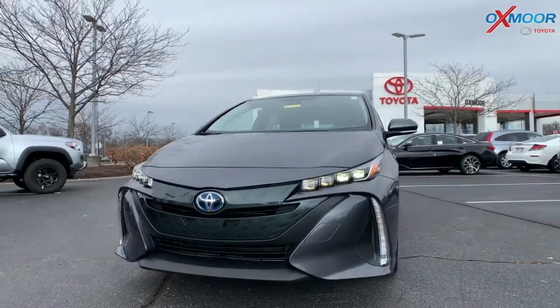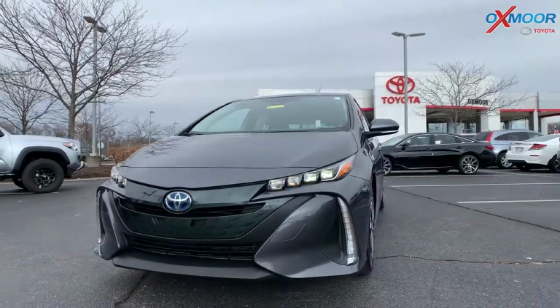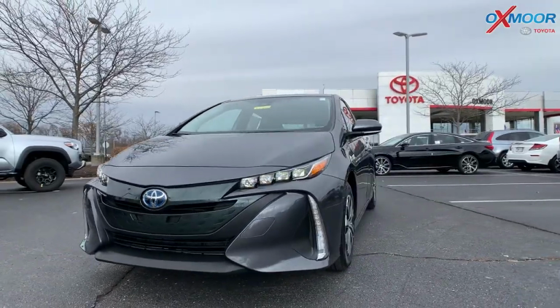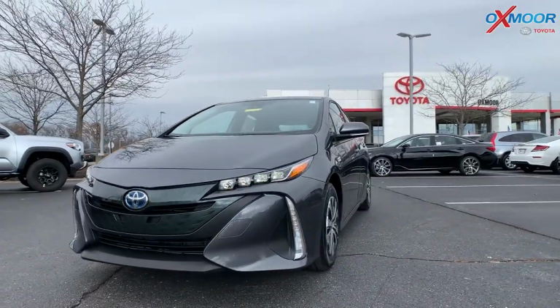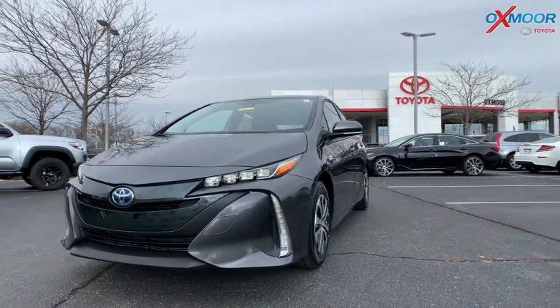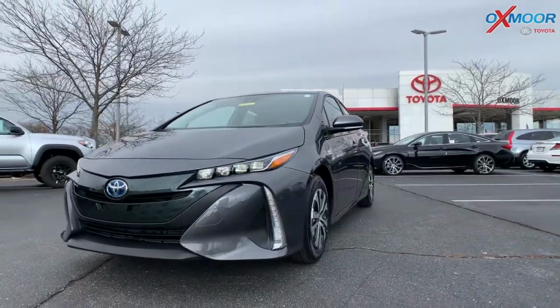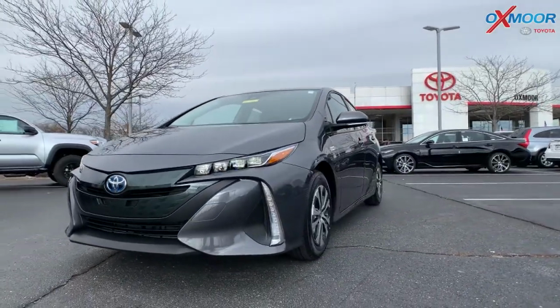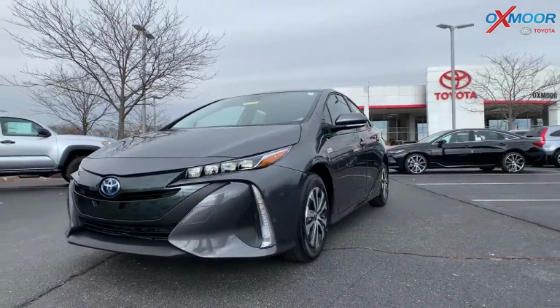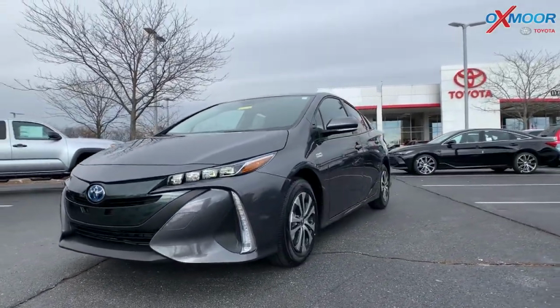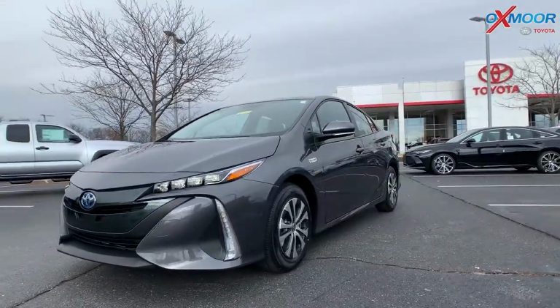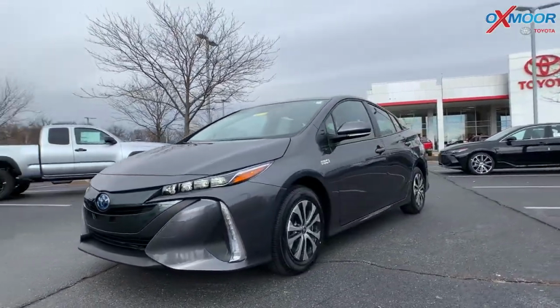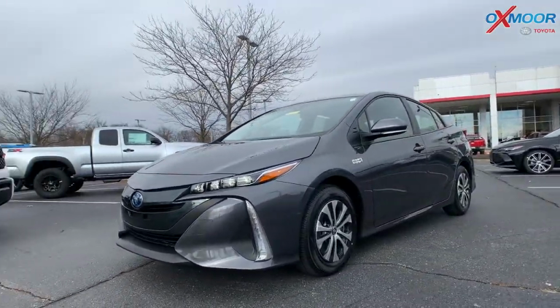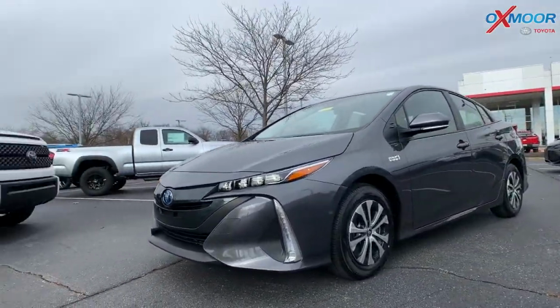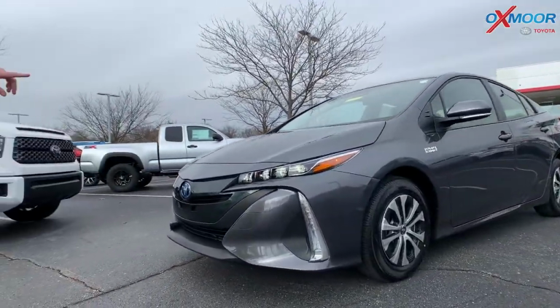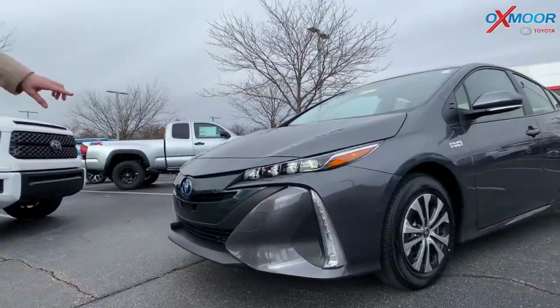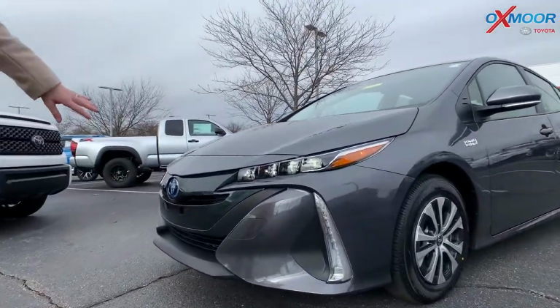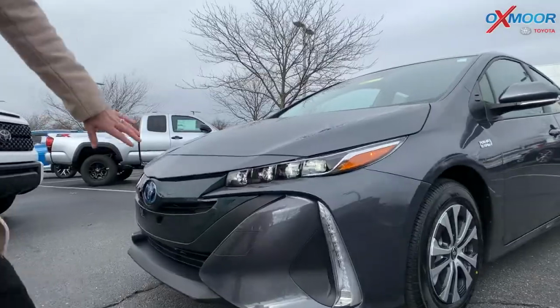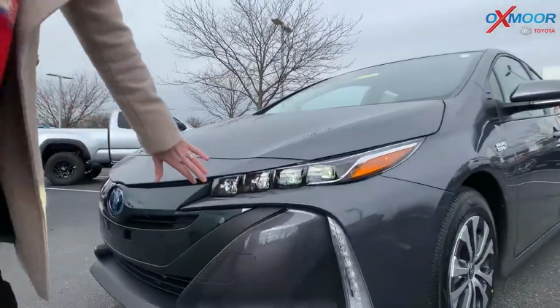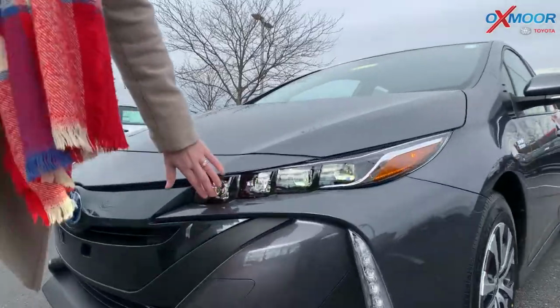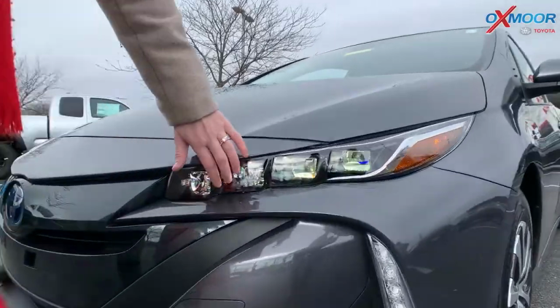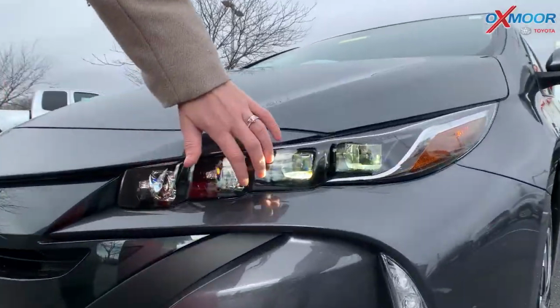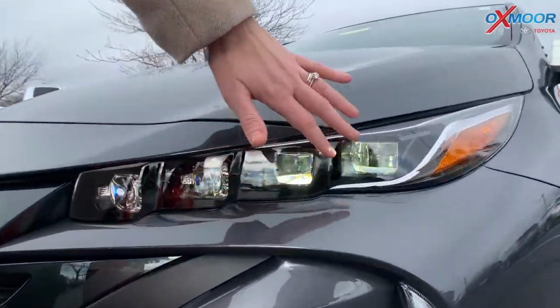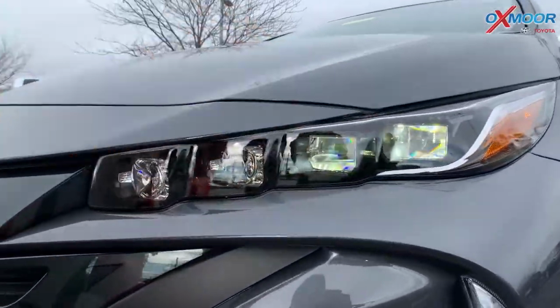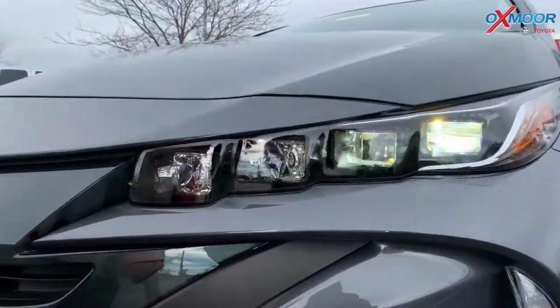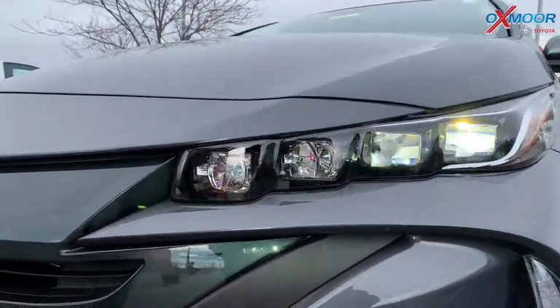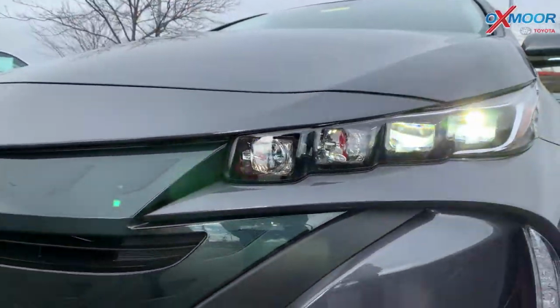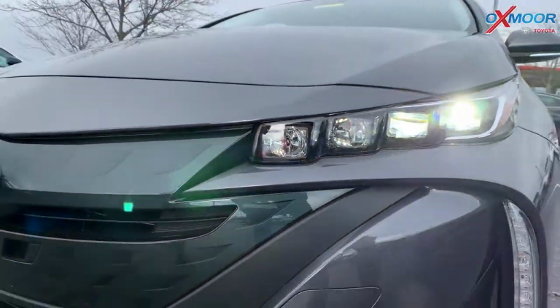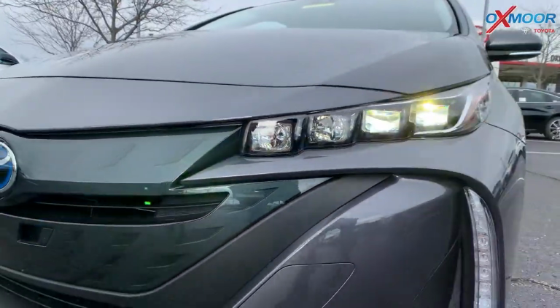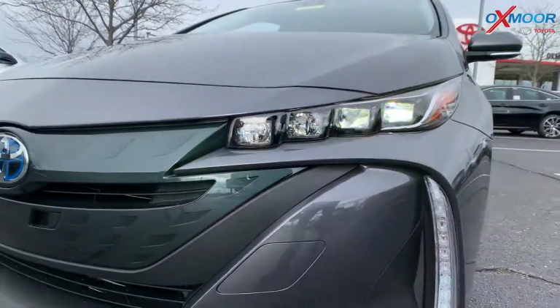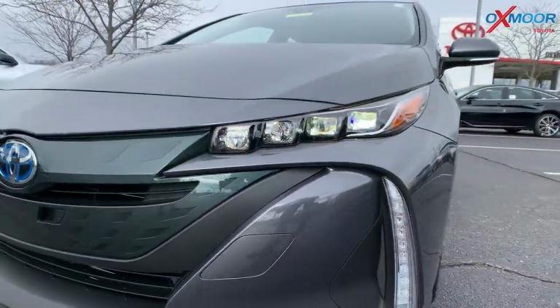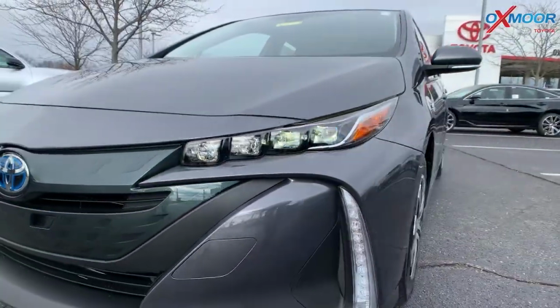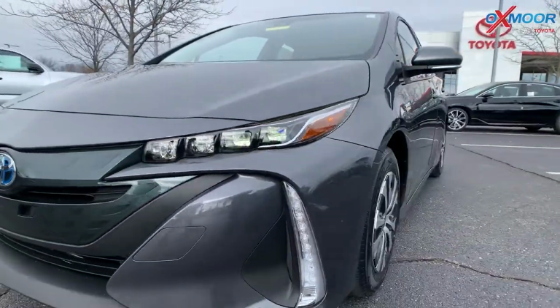You have your LED headlights and this beautiful quad lighting here with kind of these bevels — very, very nice.